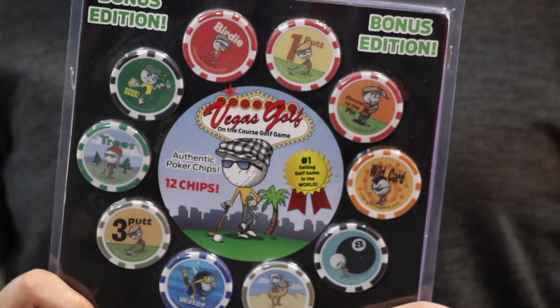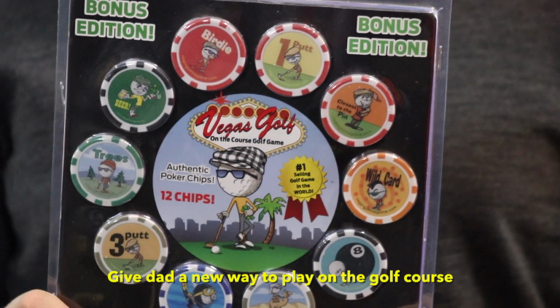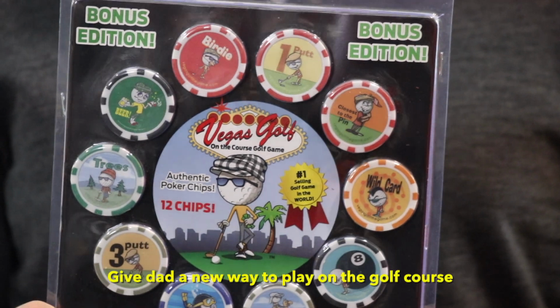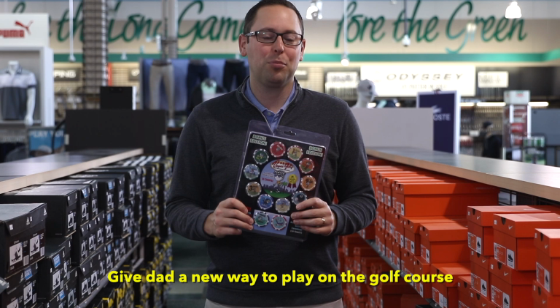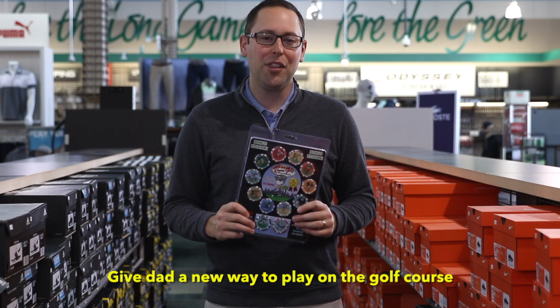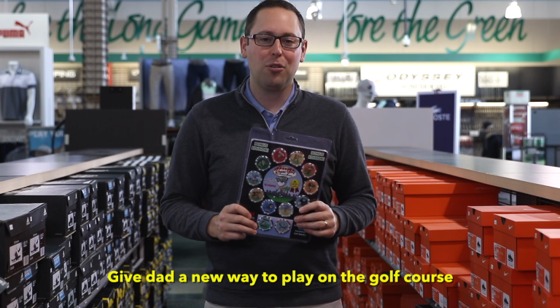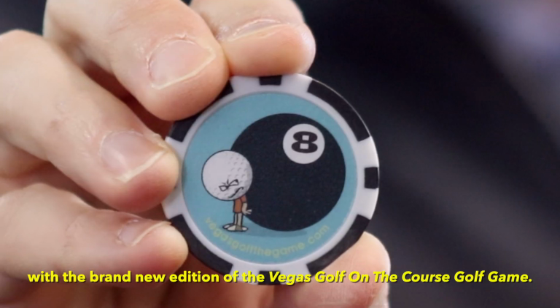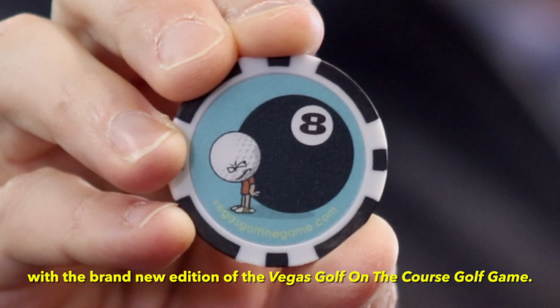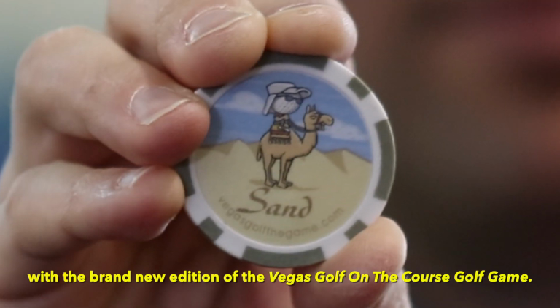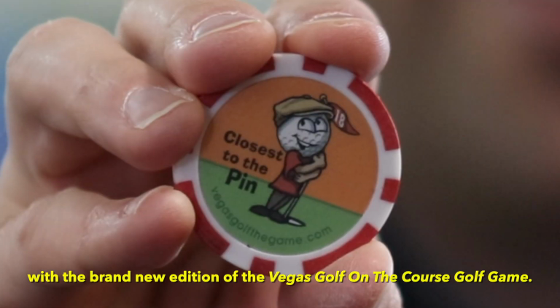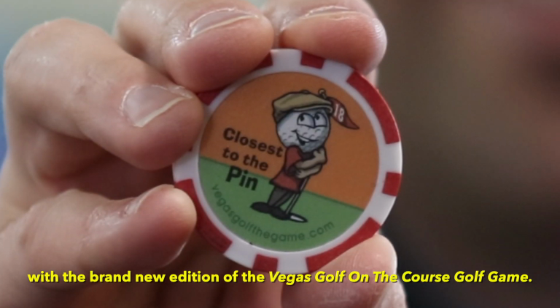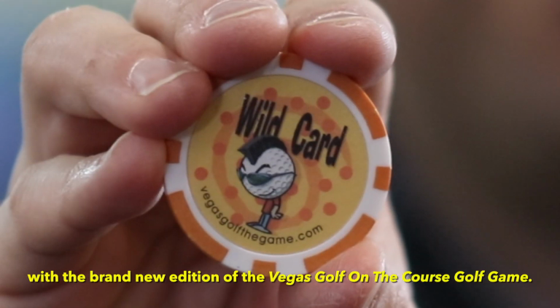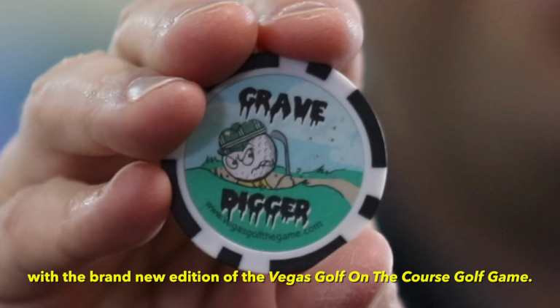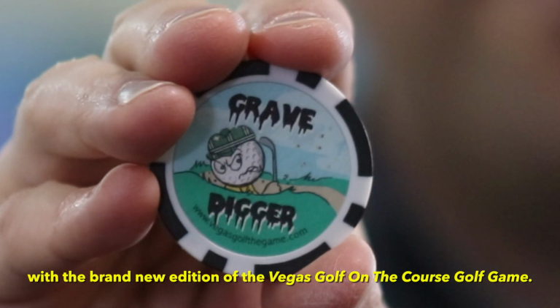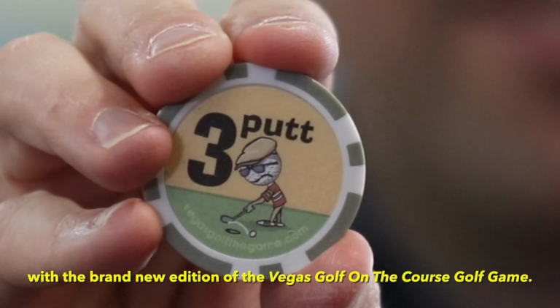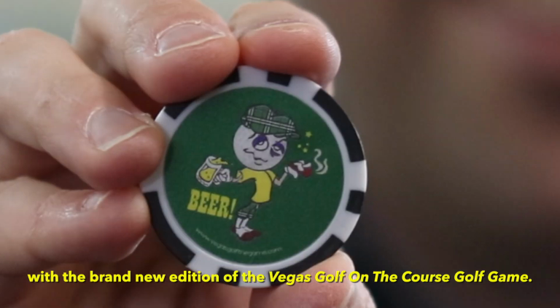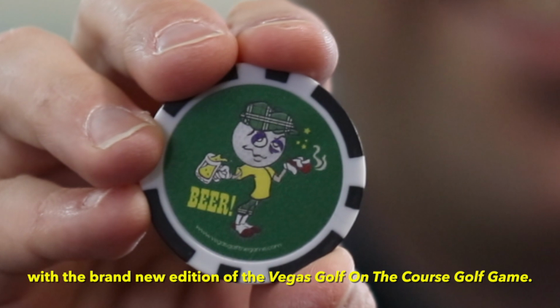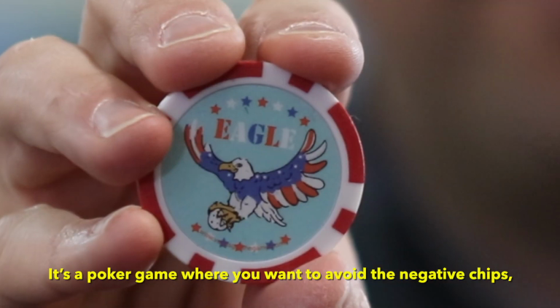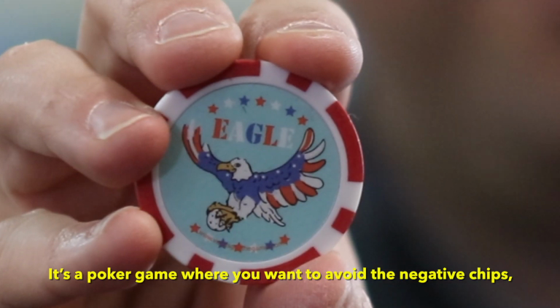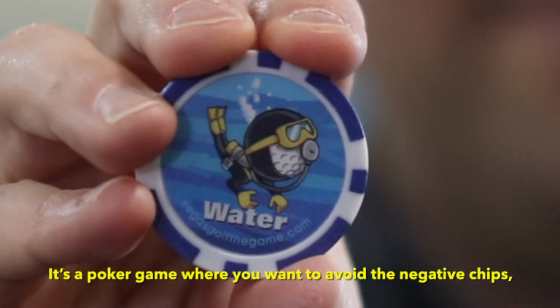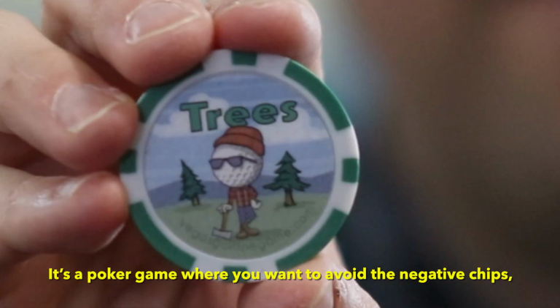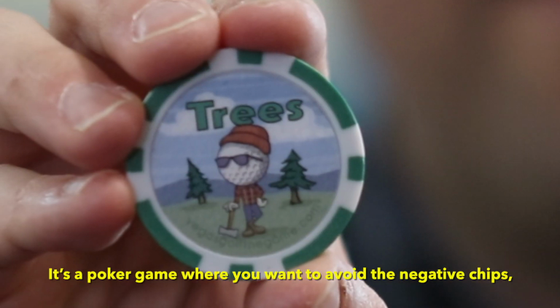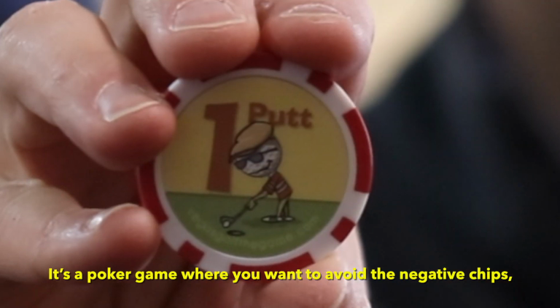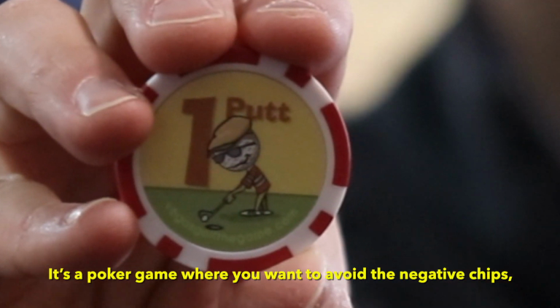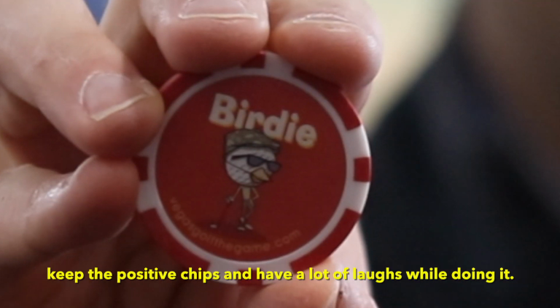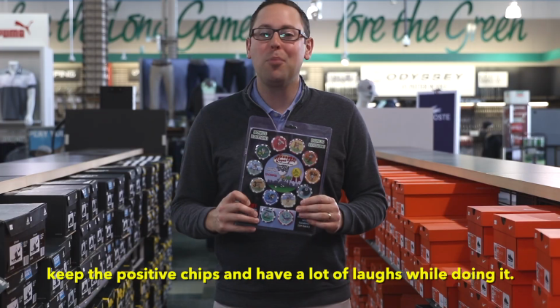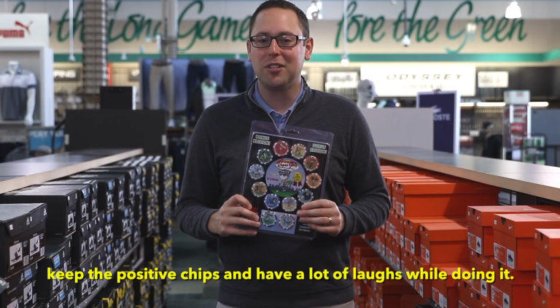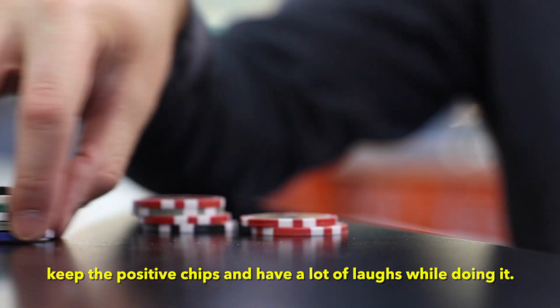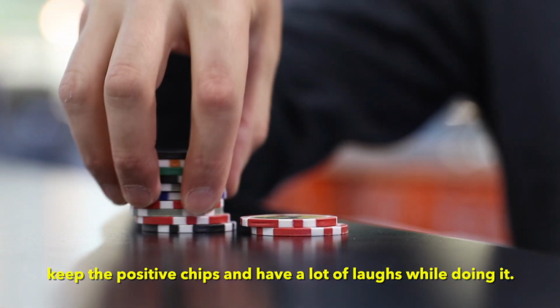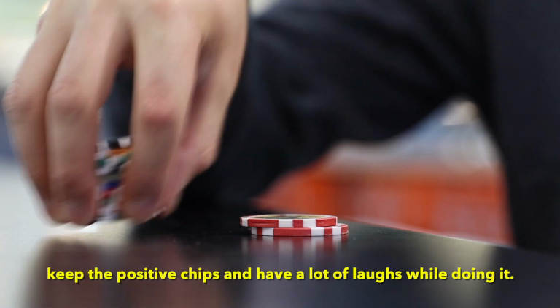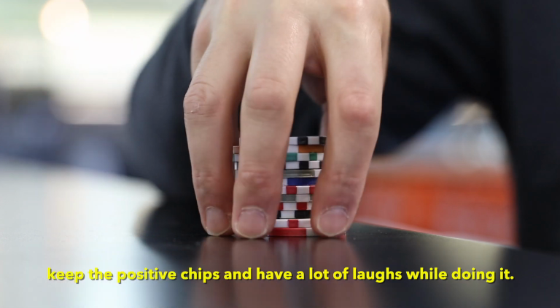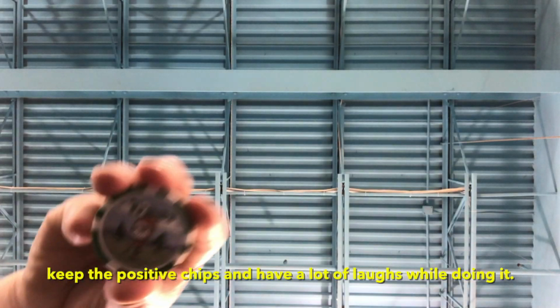Give Dad a new way to play on the golf course with the brand new edition of the Vegas Golf on the course golf game. It's a poker game where you want to avoid the negative chips, keep the positive chips, and have a lot of laughs while doing it.